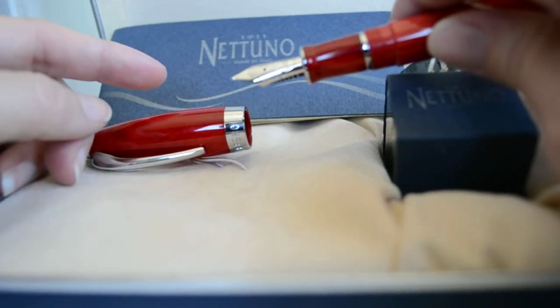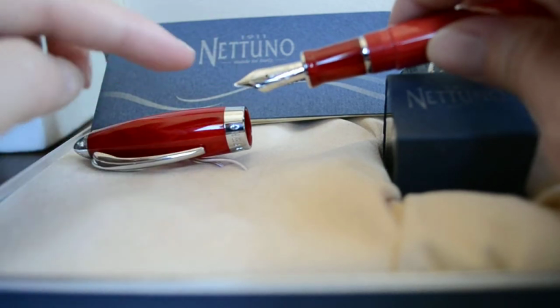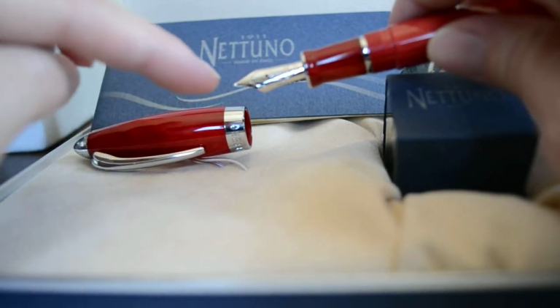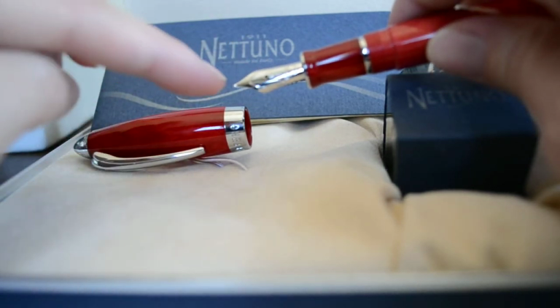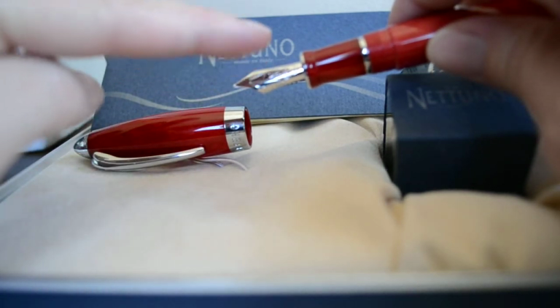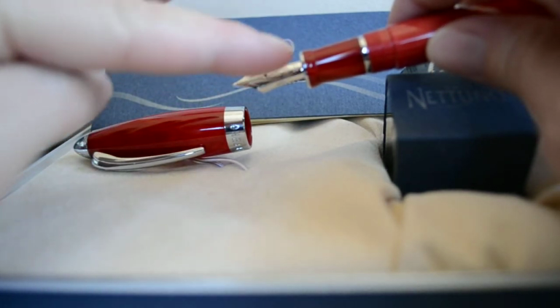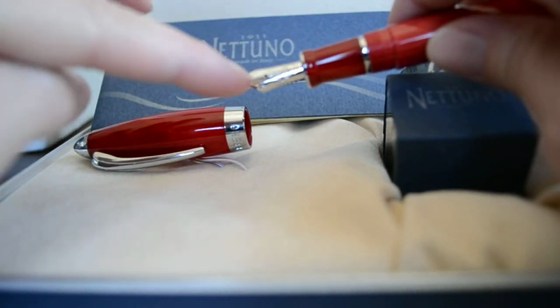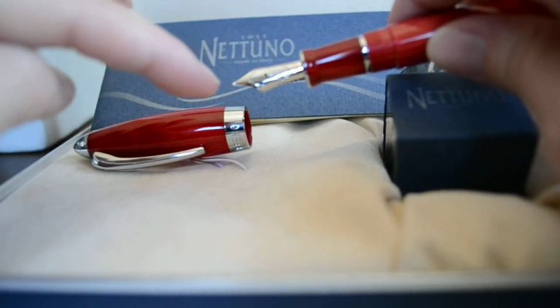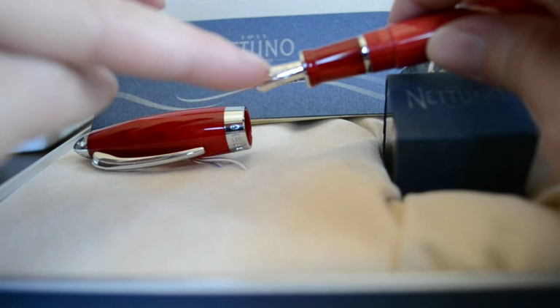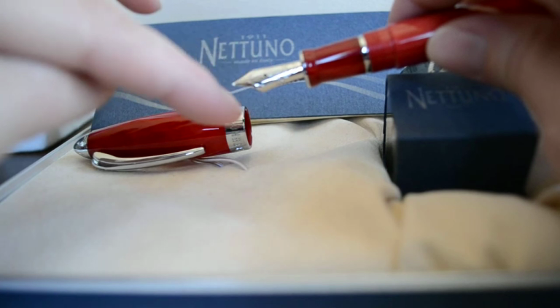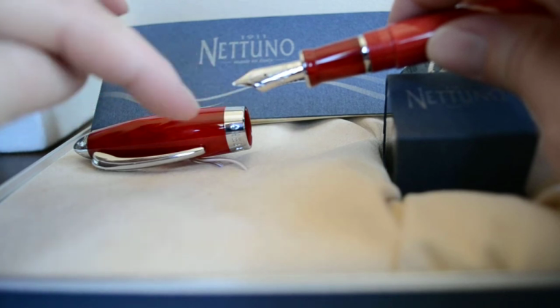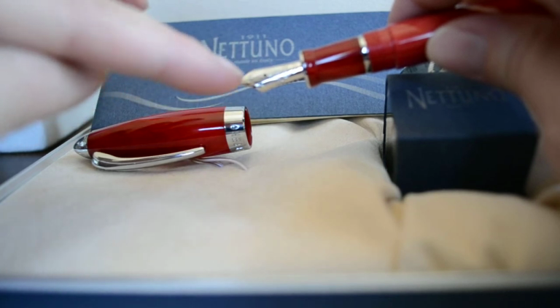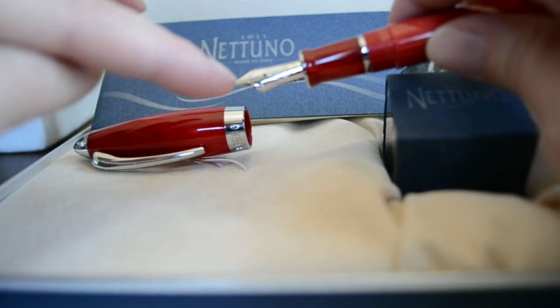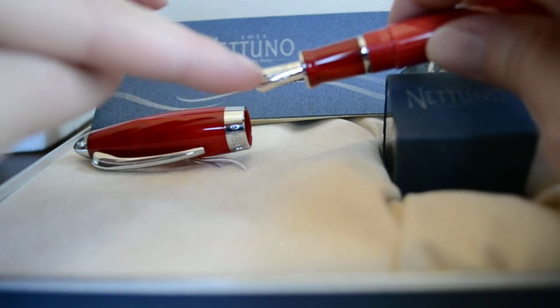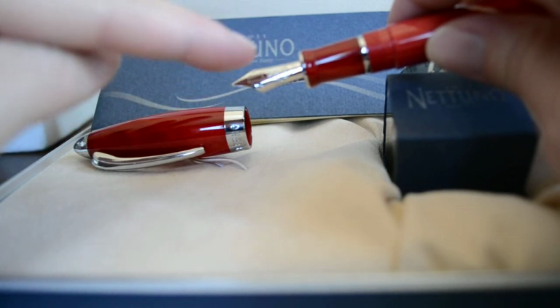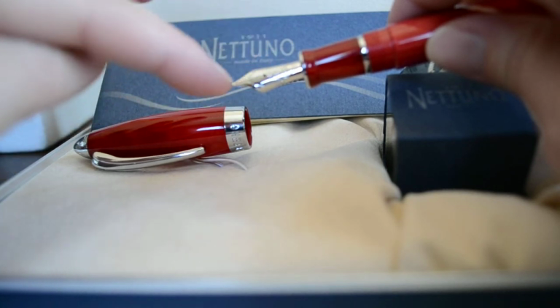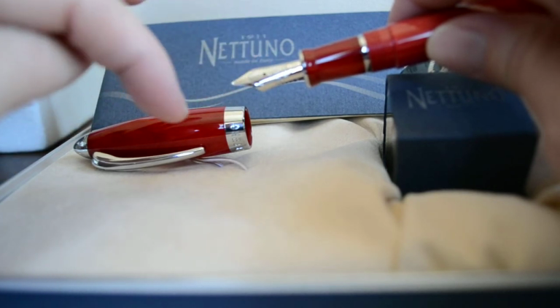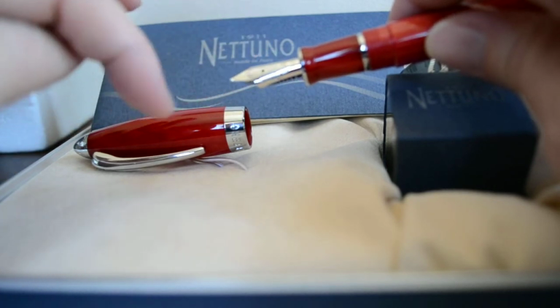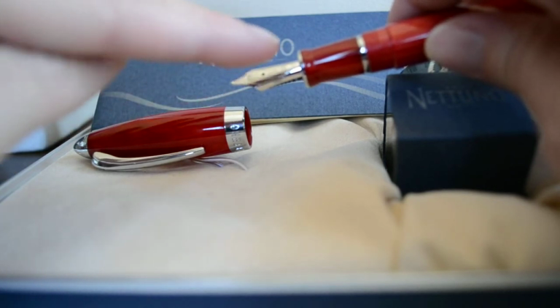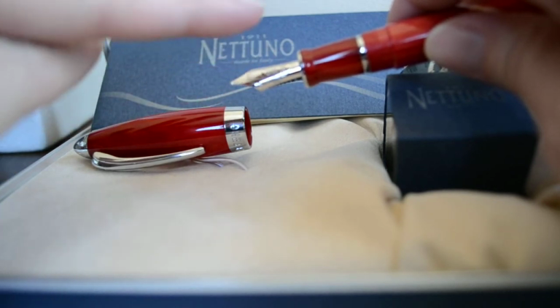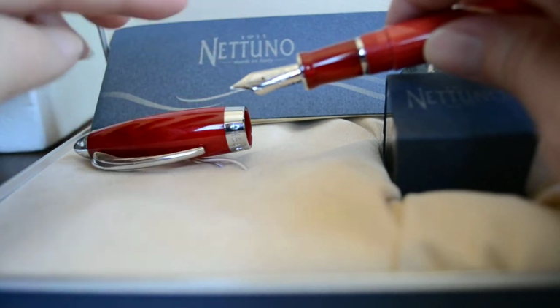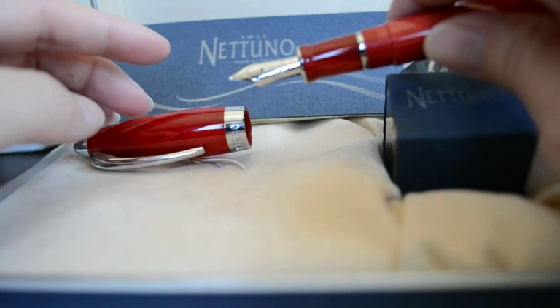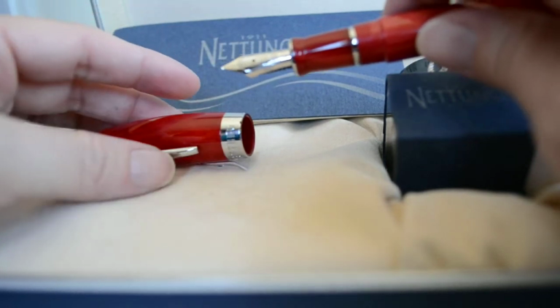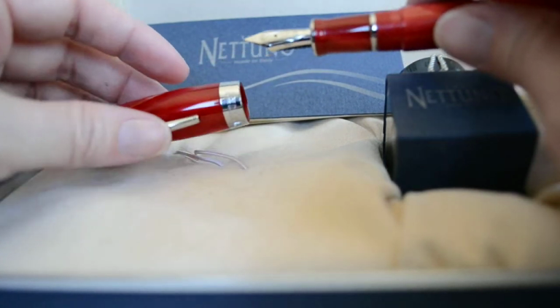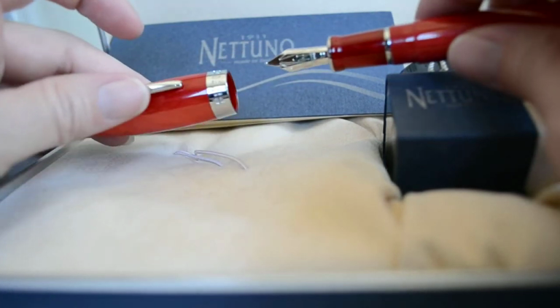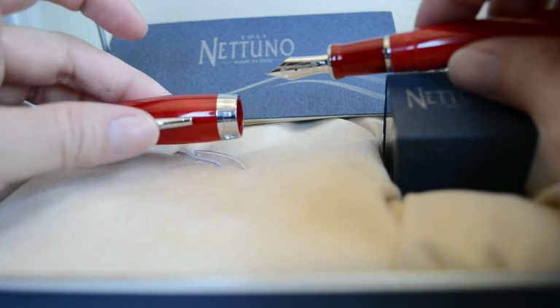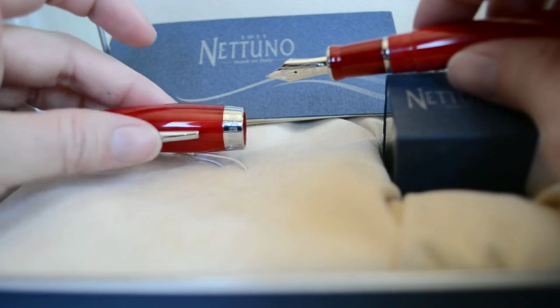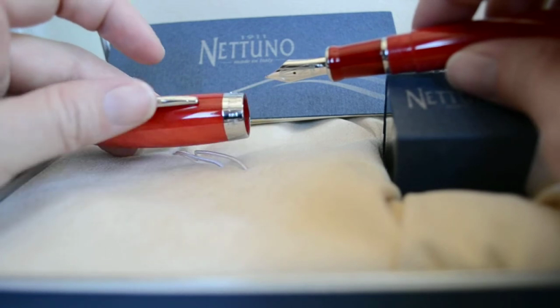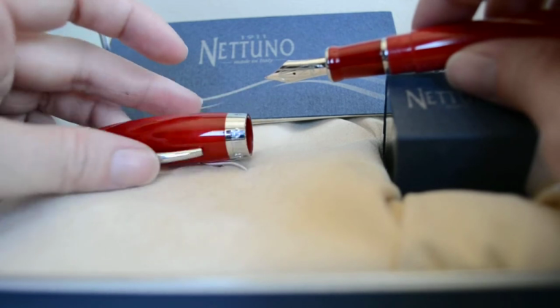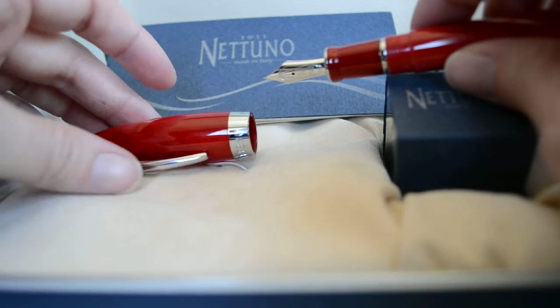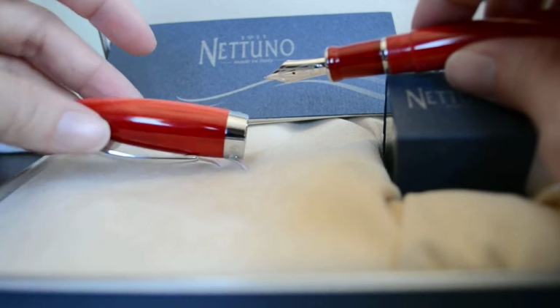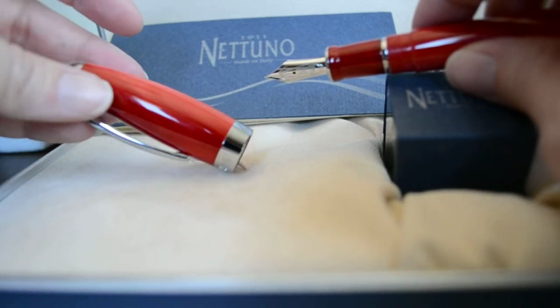There are also two lines engraved around the nib, and the big N for Nattuno. There's no mistaking that this is a Nattuno when you see it.